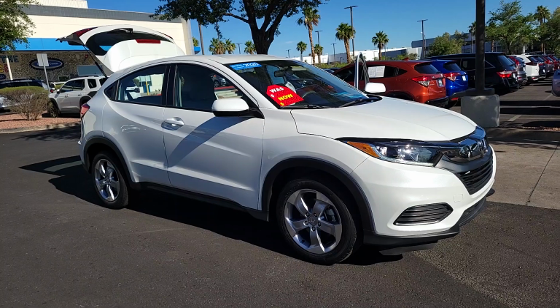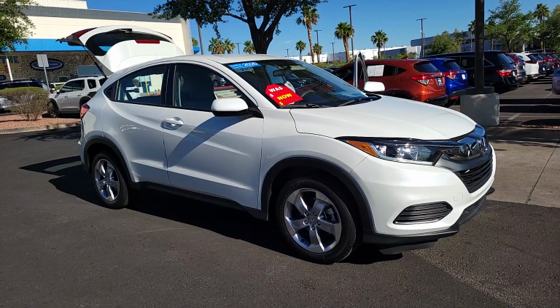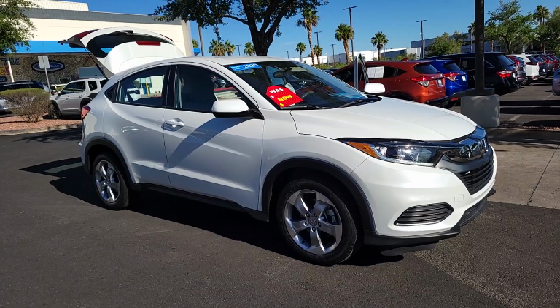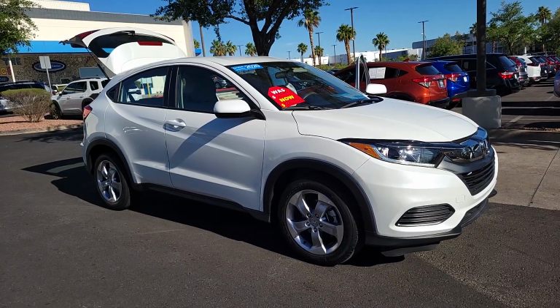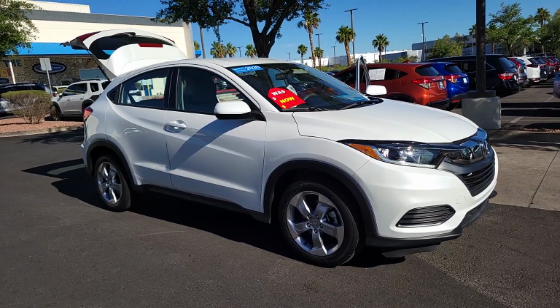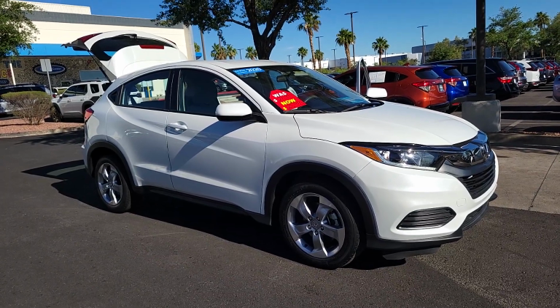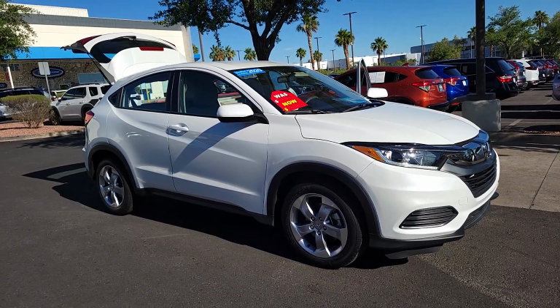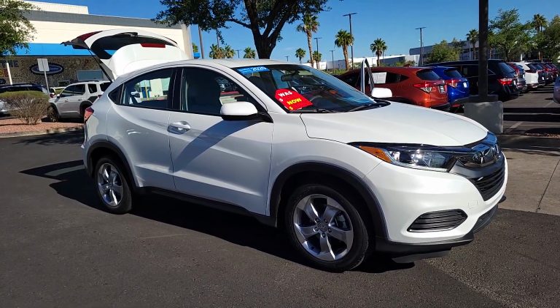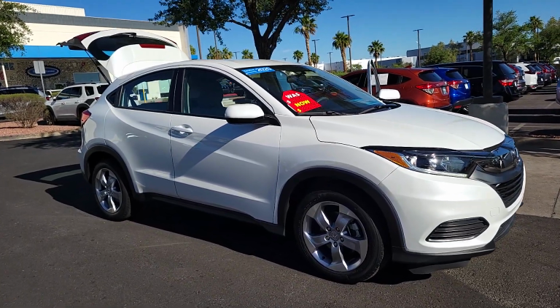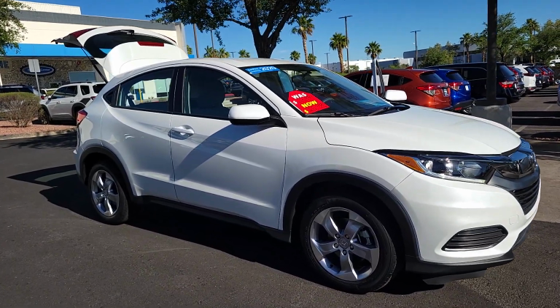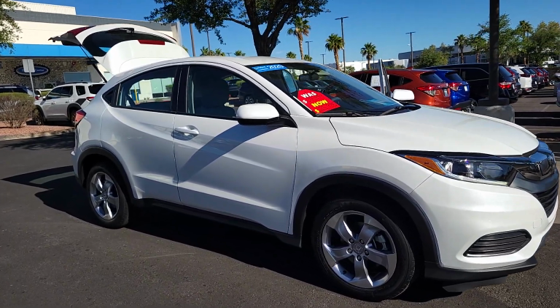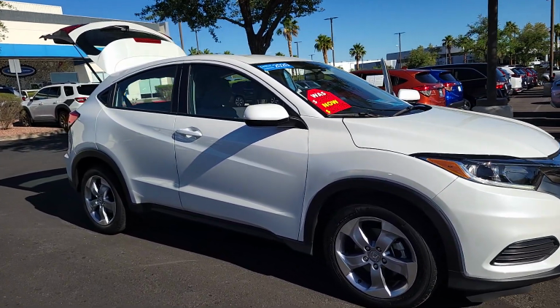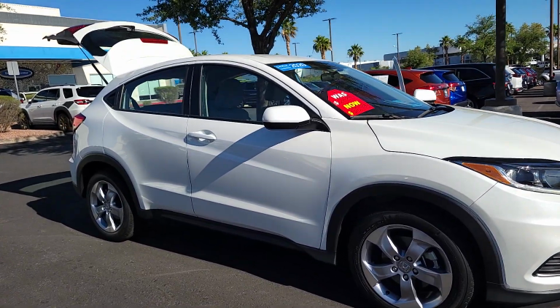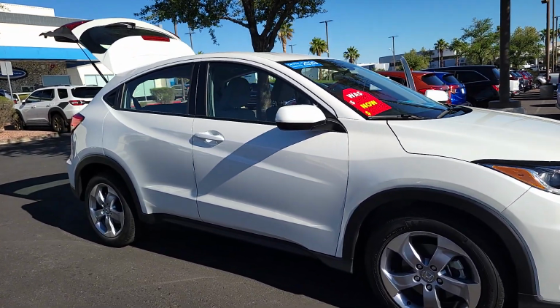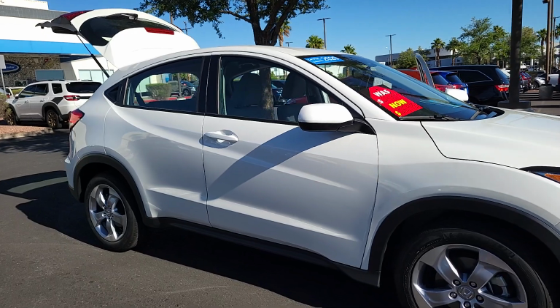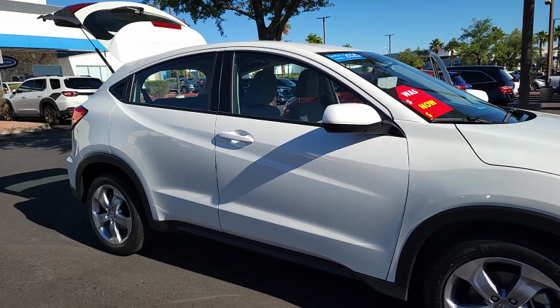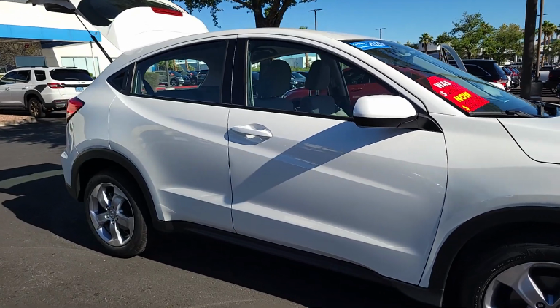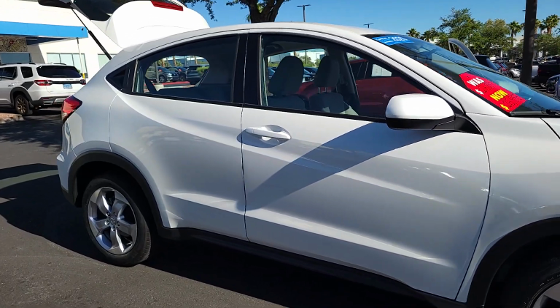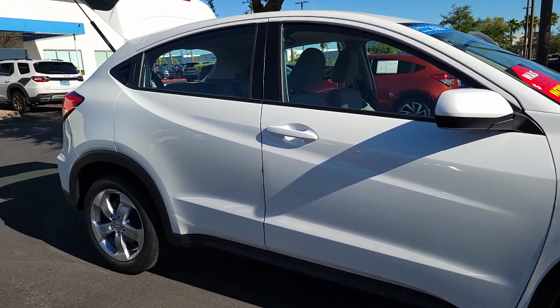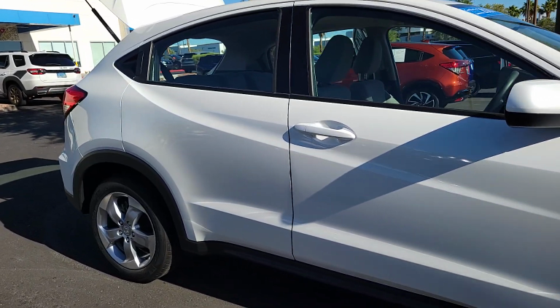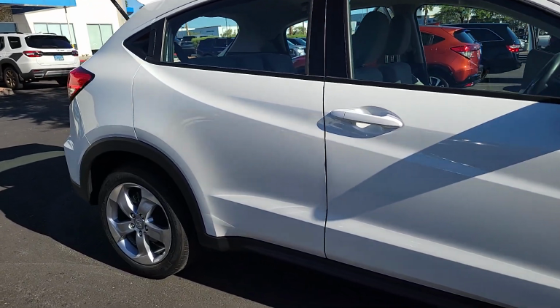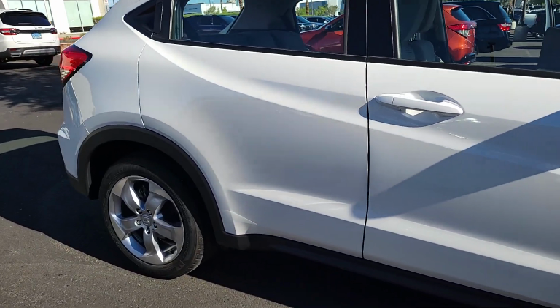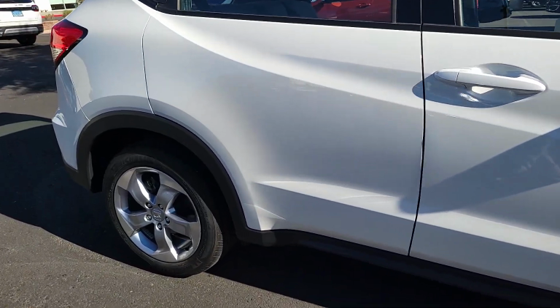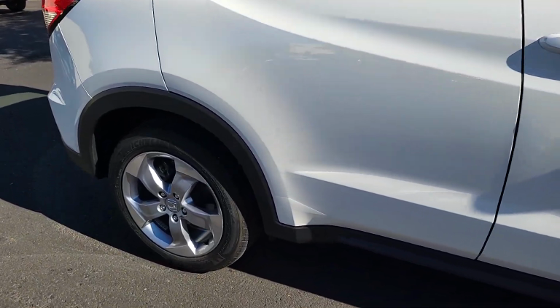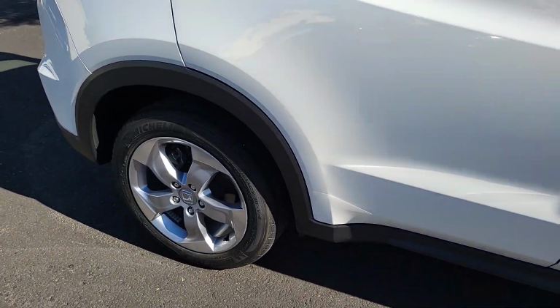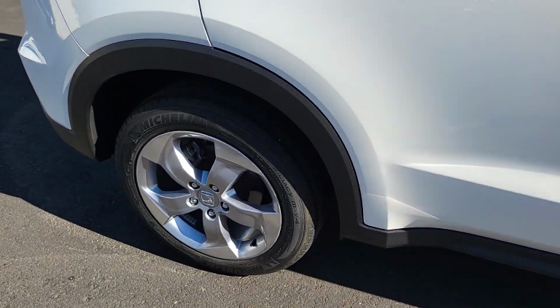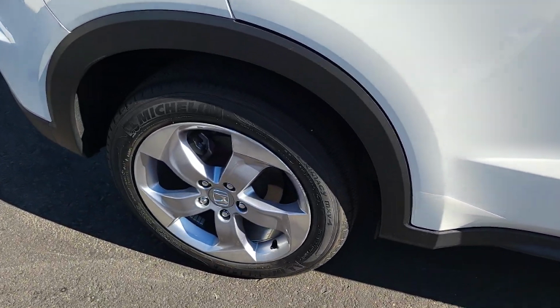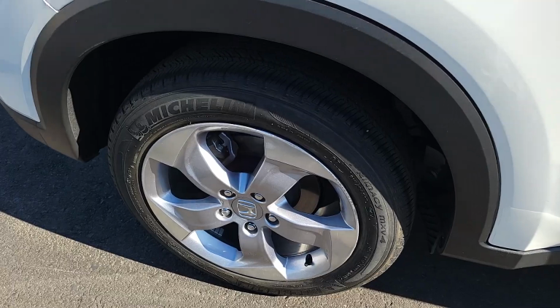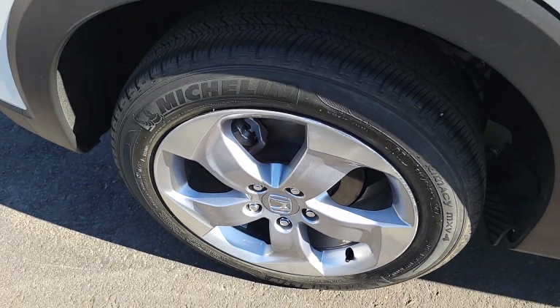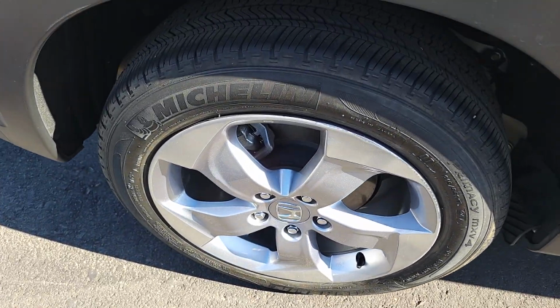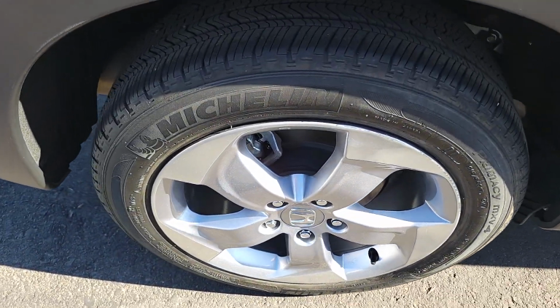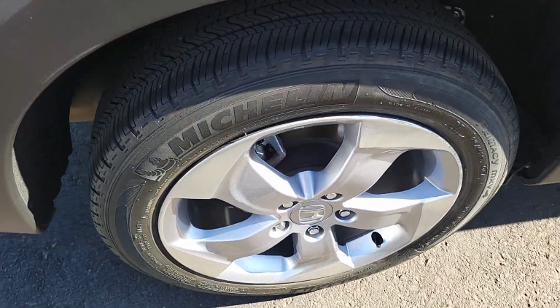Your next car could be the 2020 Honda HR-V. With less than 25,000 miles on the odometer, this vehicle provides excellent value. Check out this HR-V.